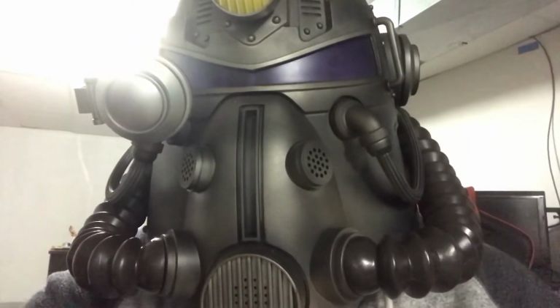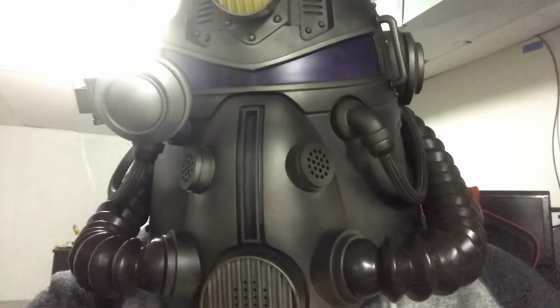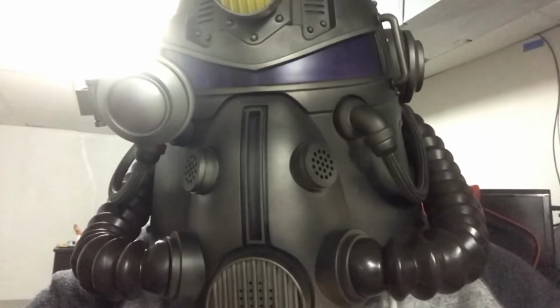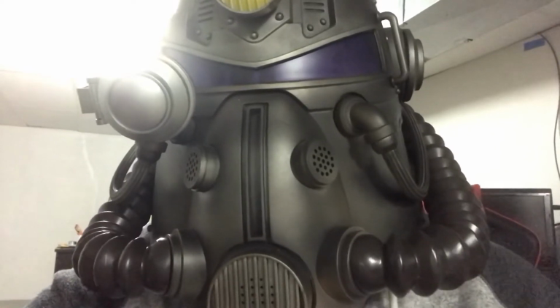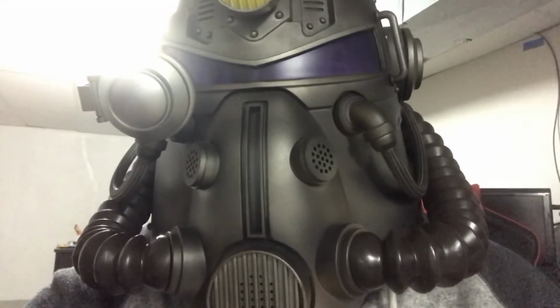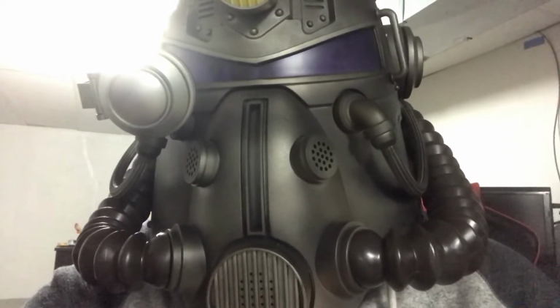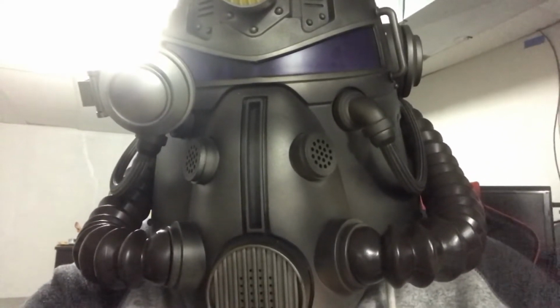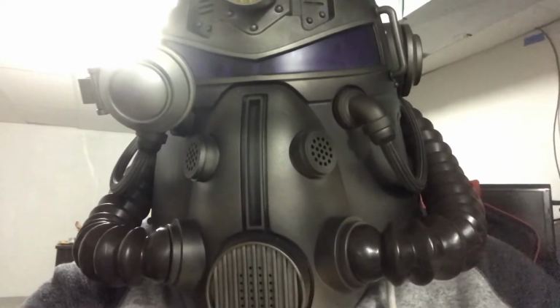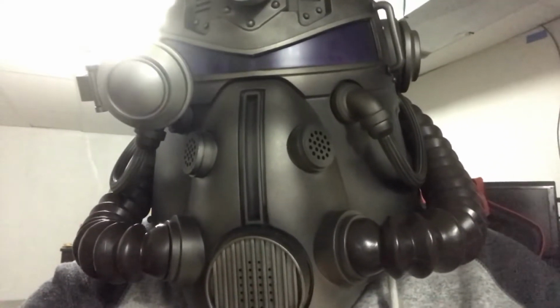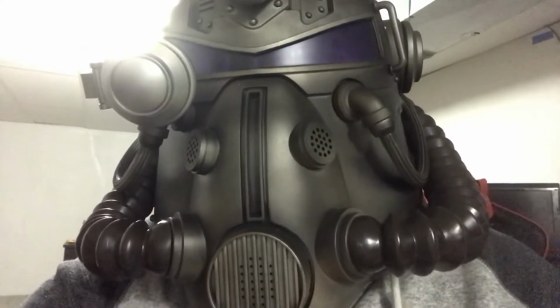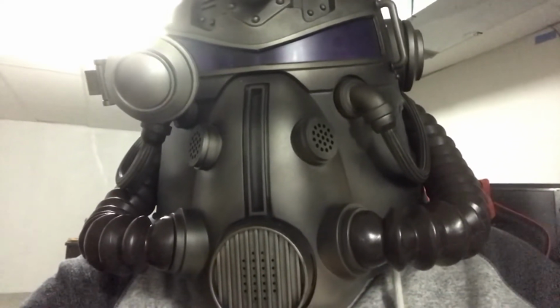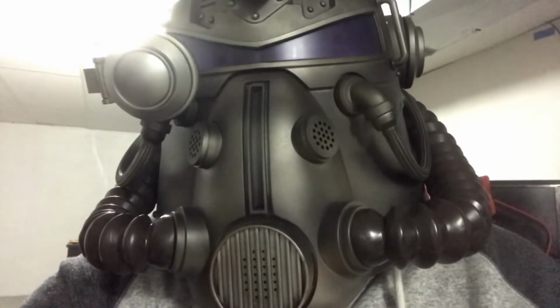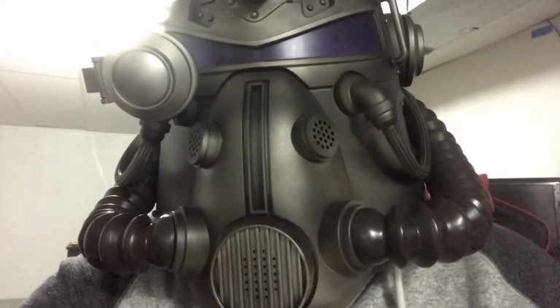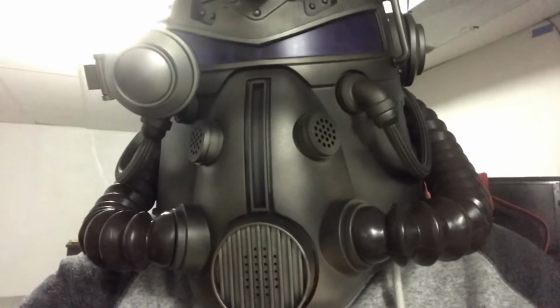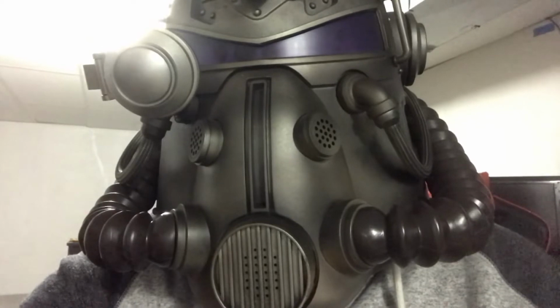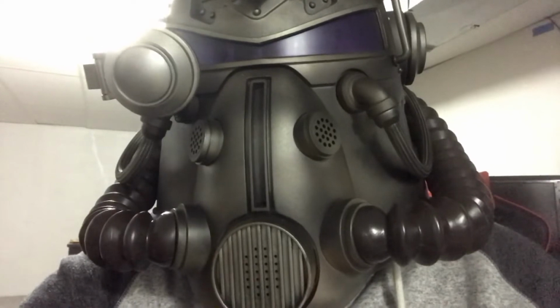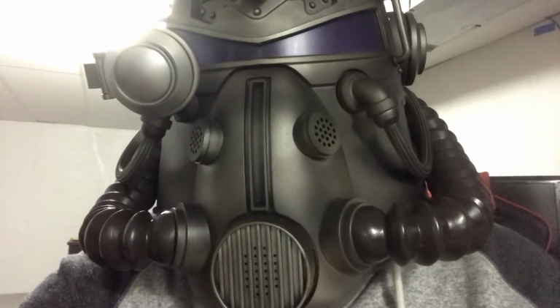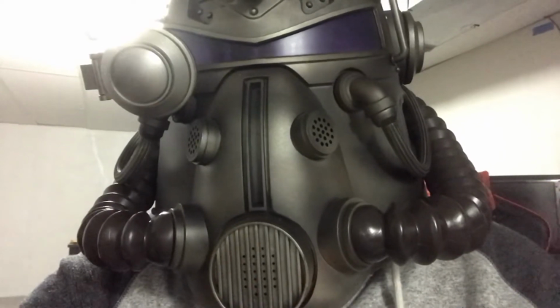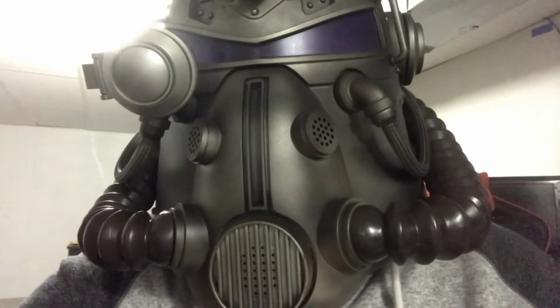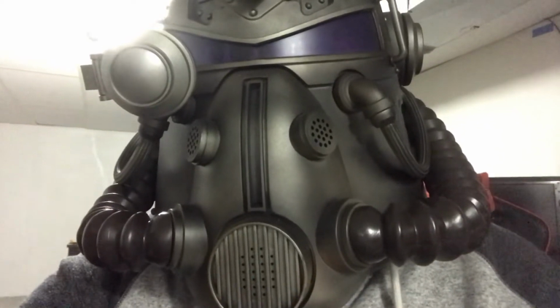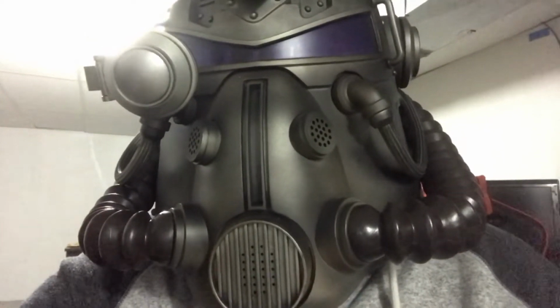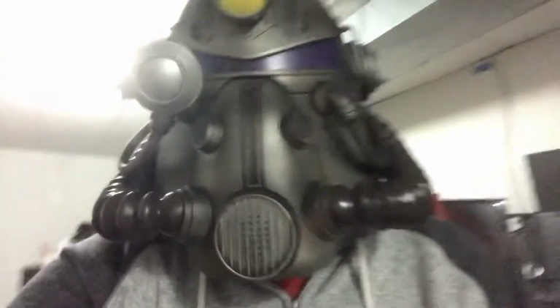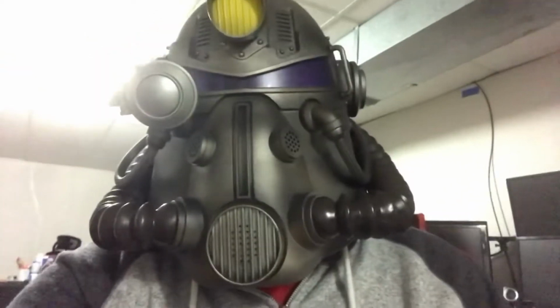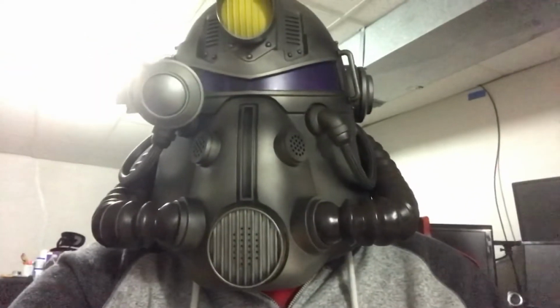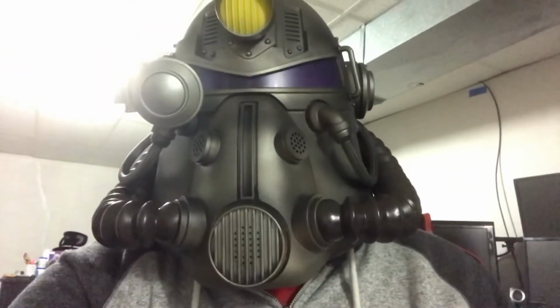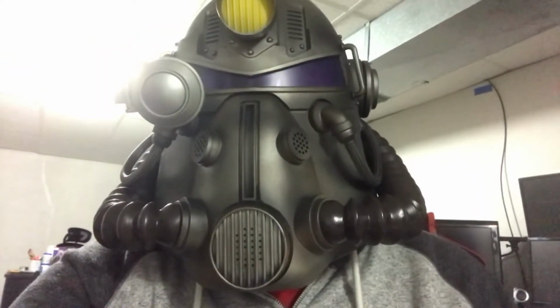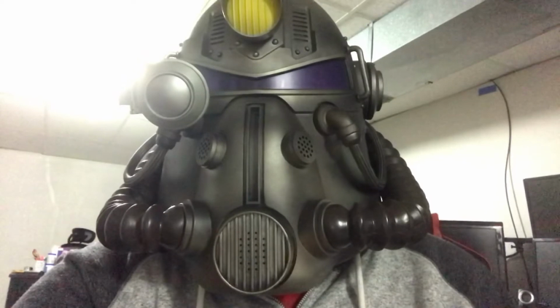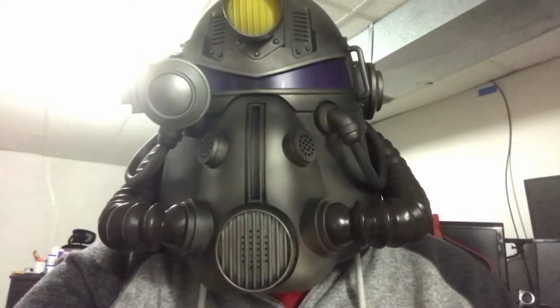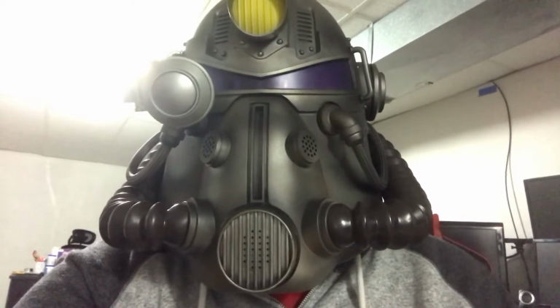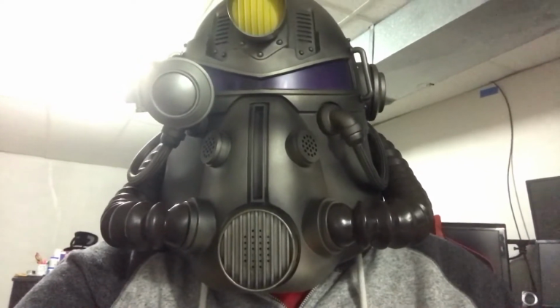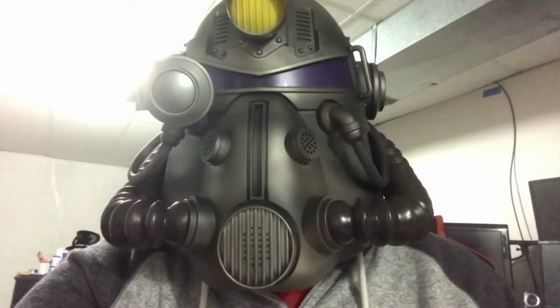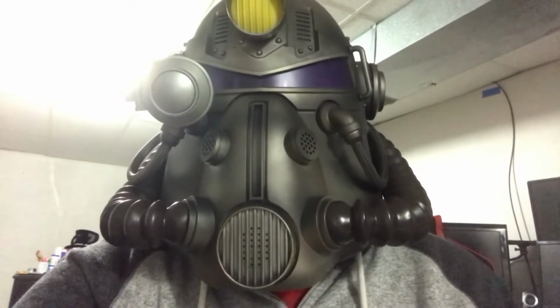I can't see anything because I don't have my glasses on. It was pretty difficult to get into, but pretty cool.